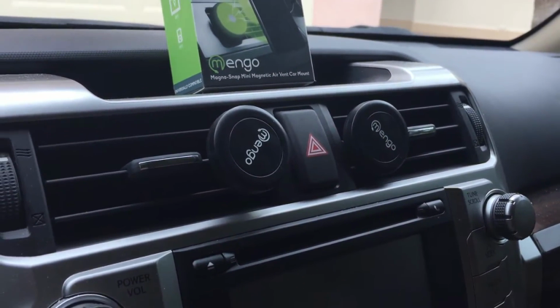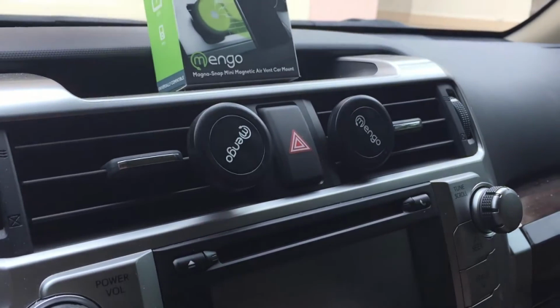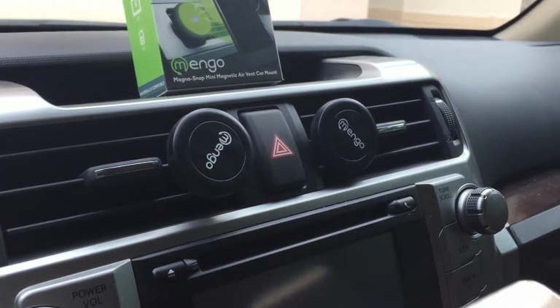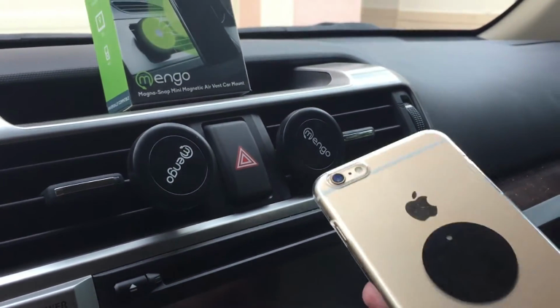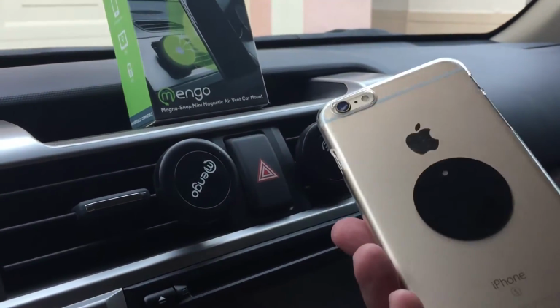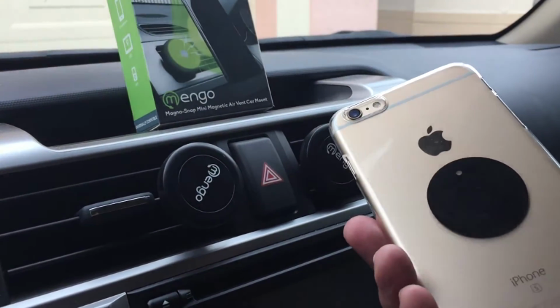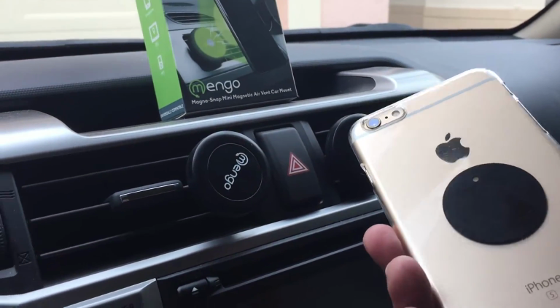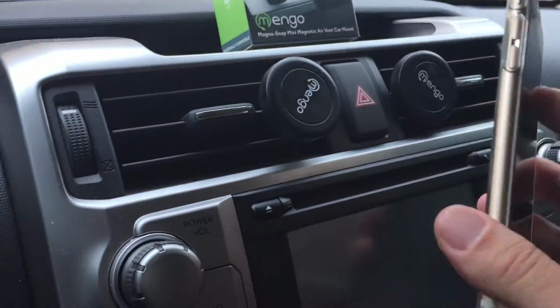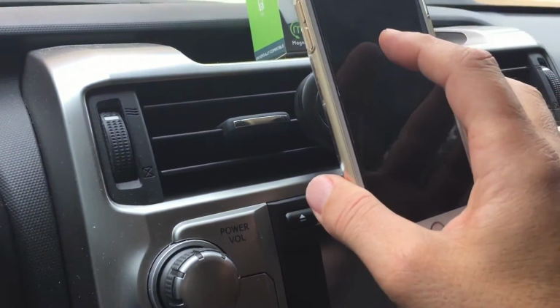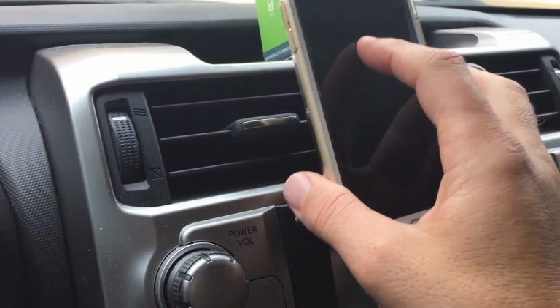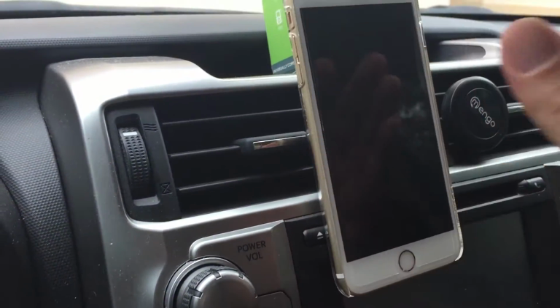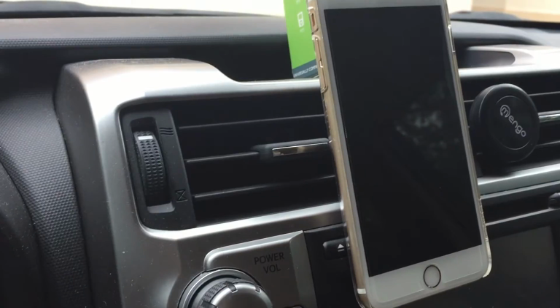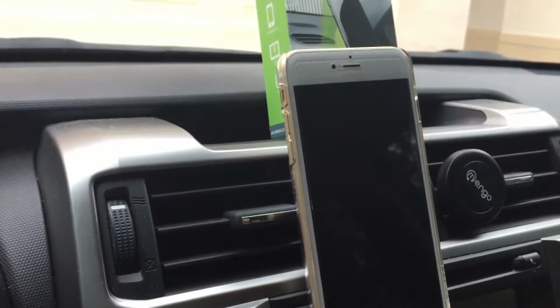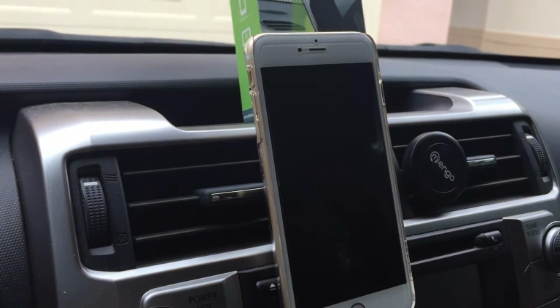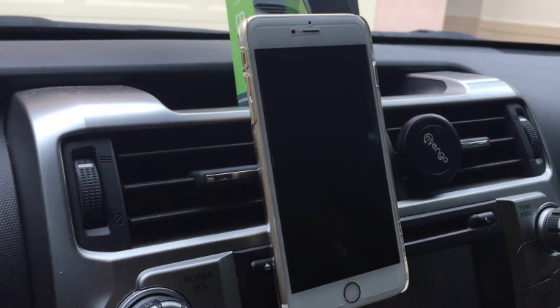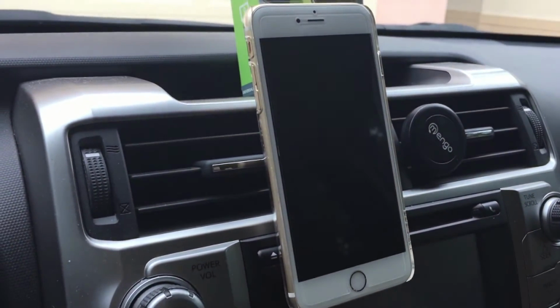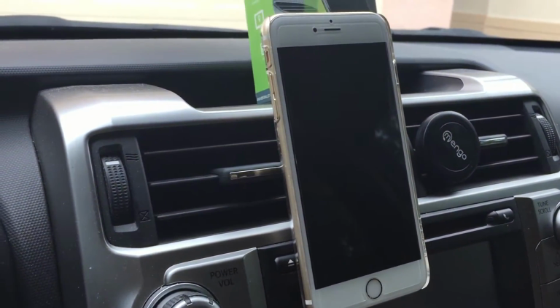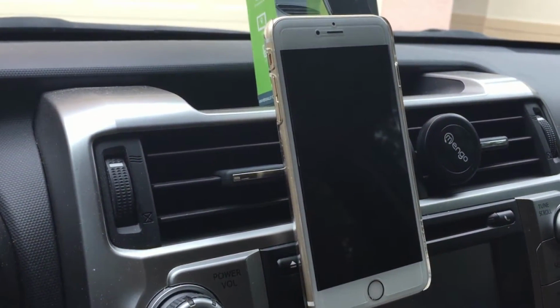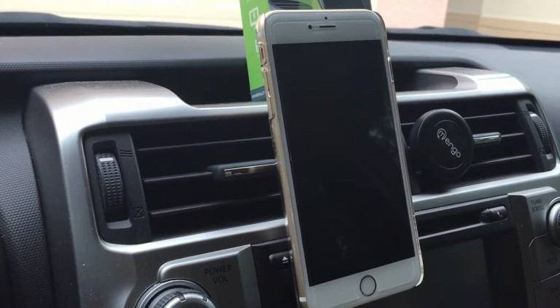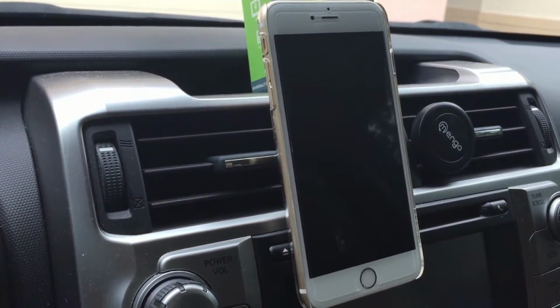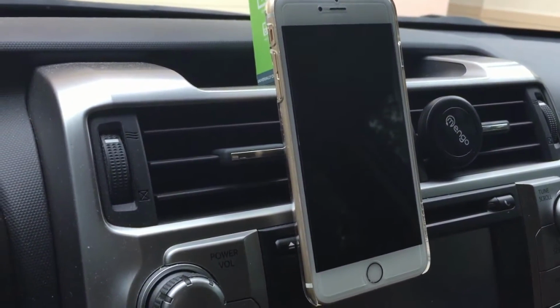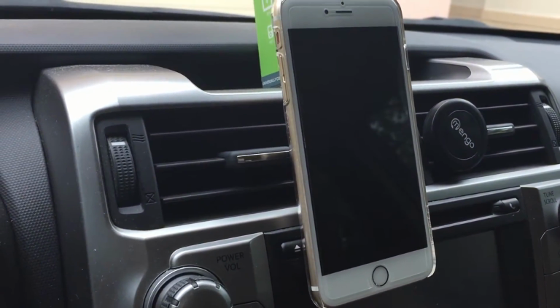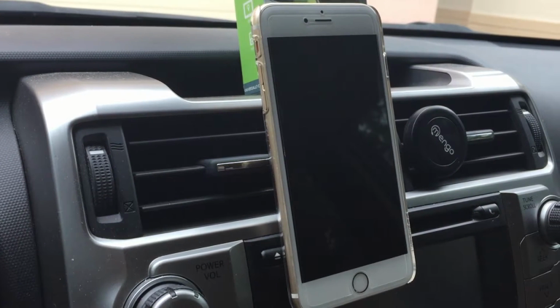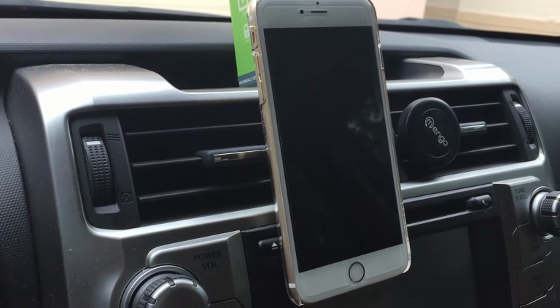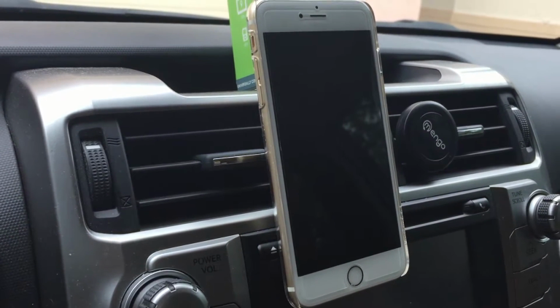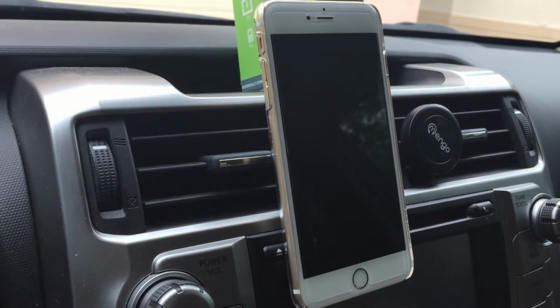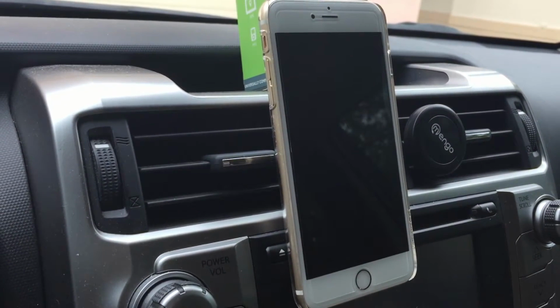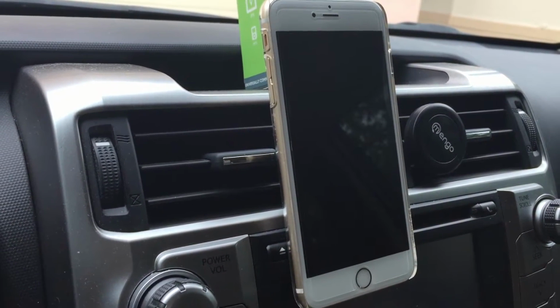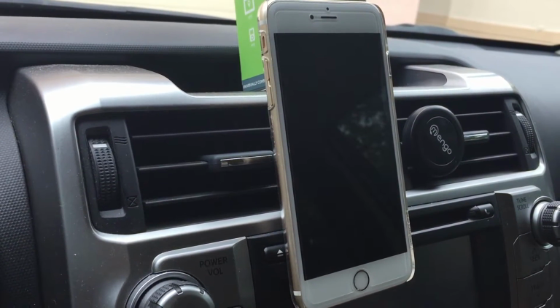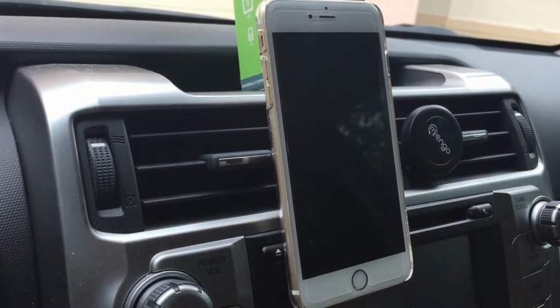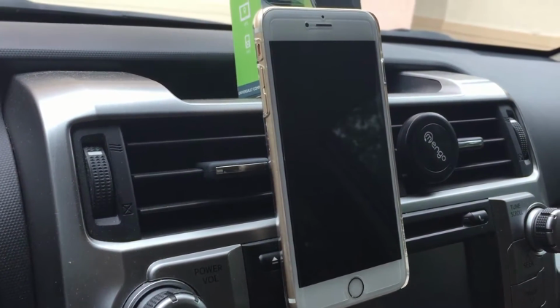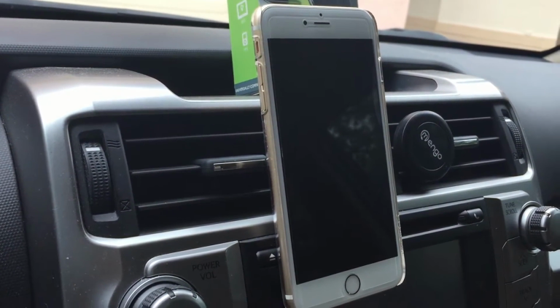Here I have one already installed on this phone — there you go, it is snapped. And it works perfectly well. I've tried it on my car, running around with my car, and it works great.